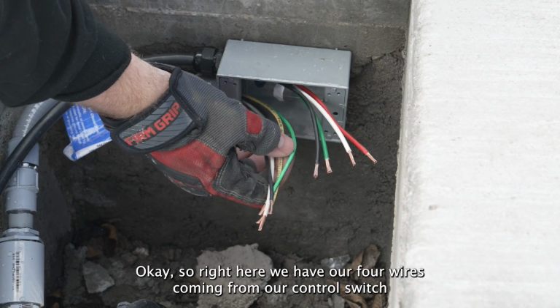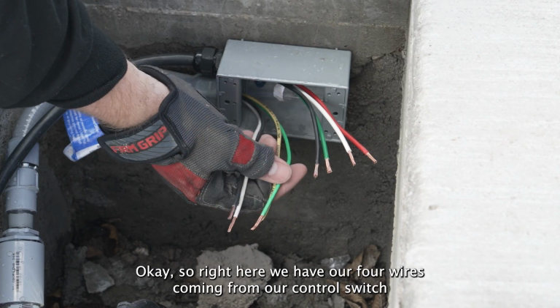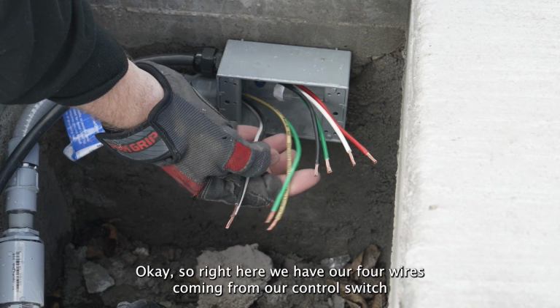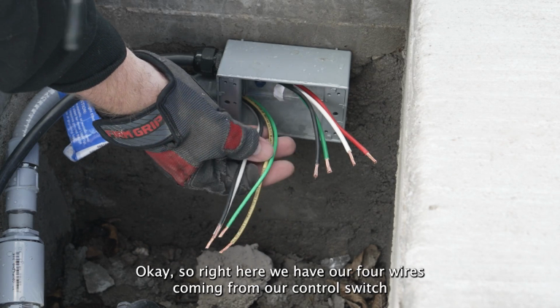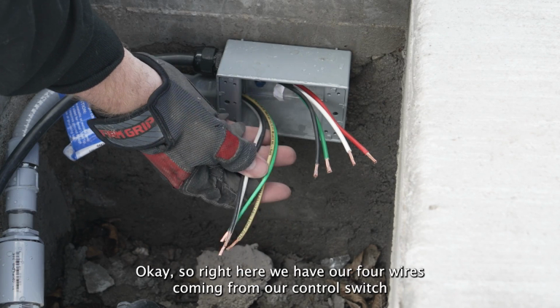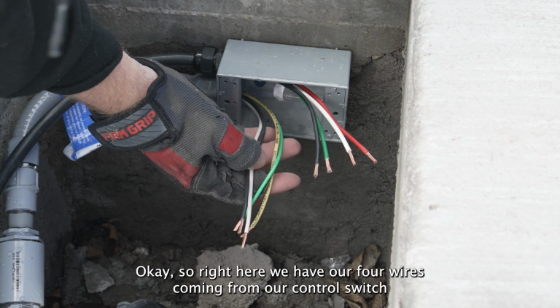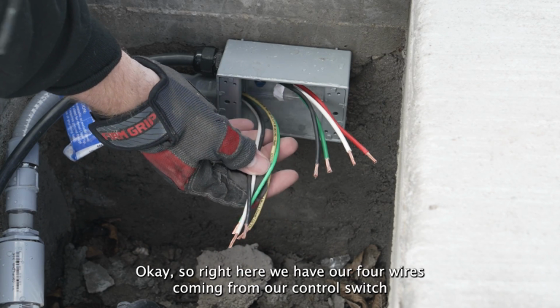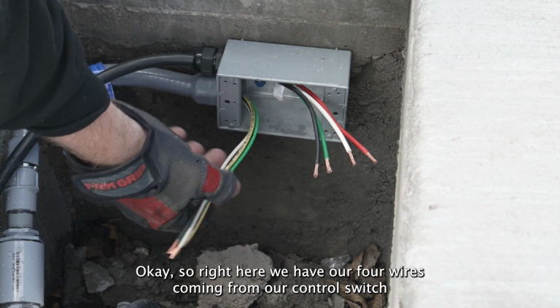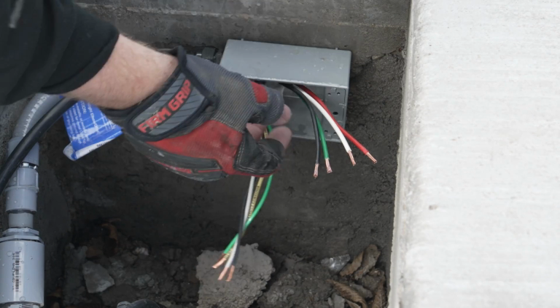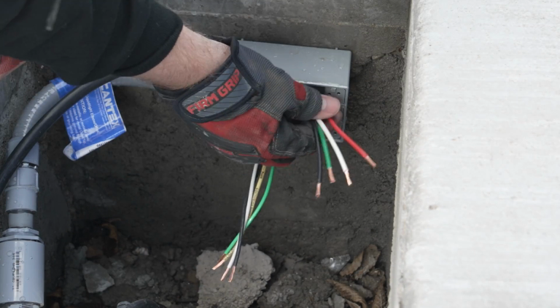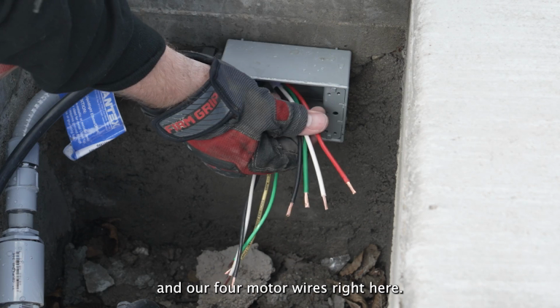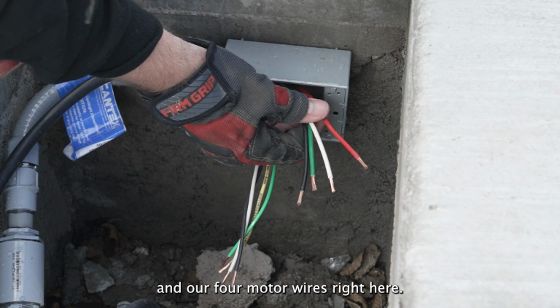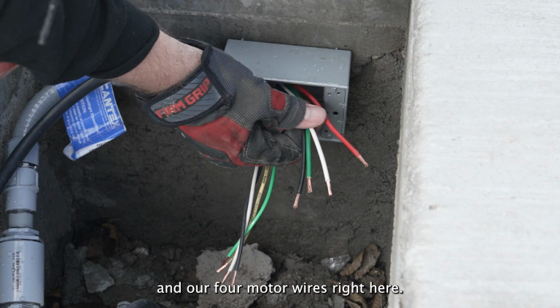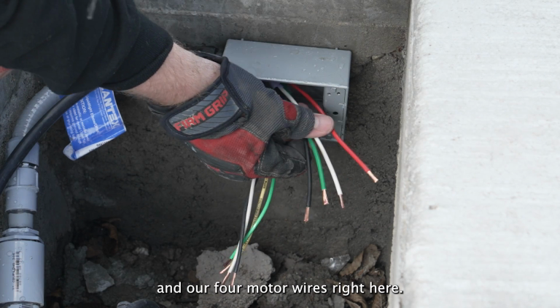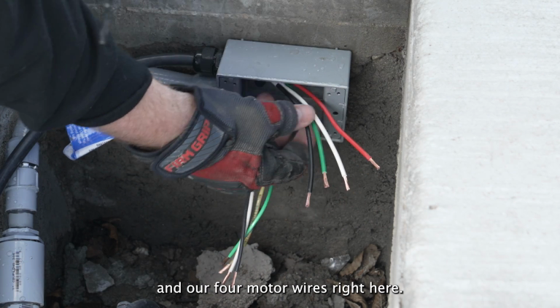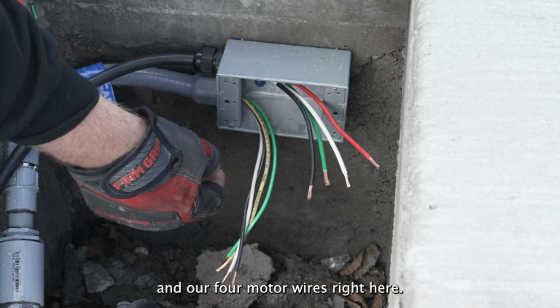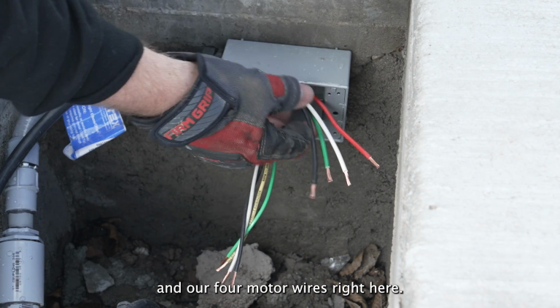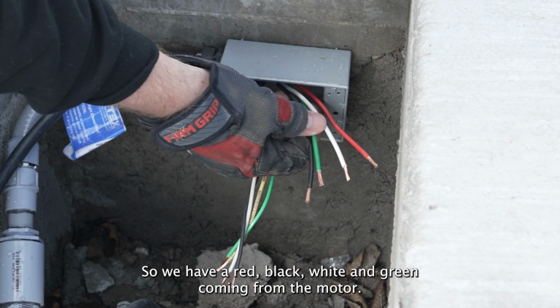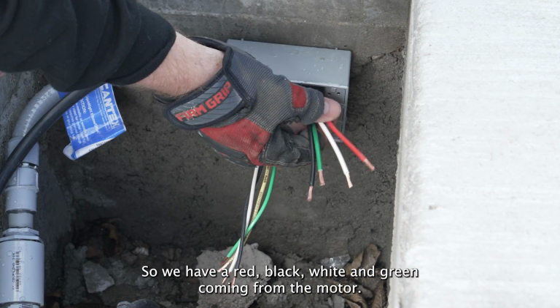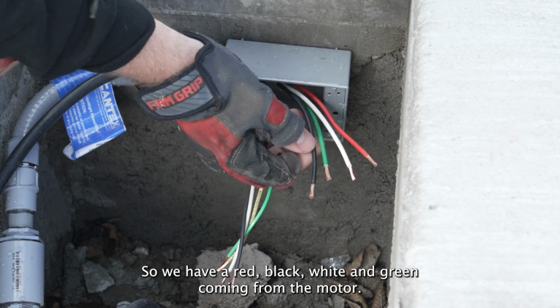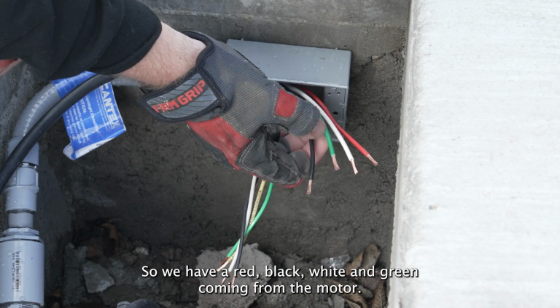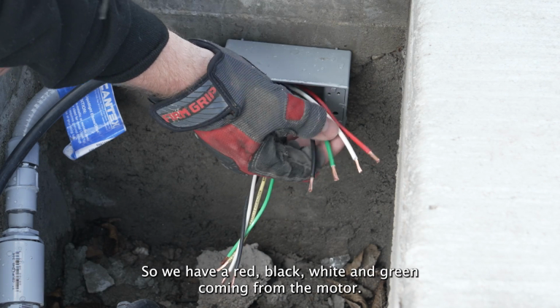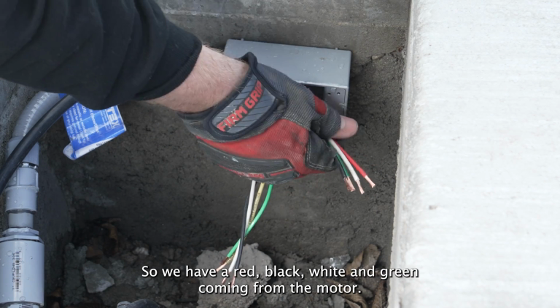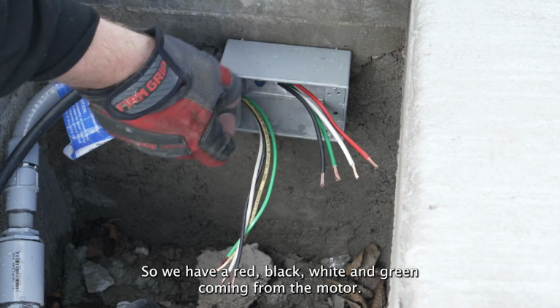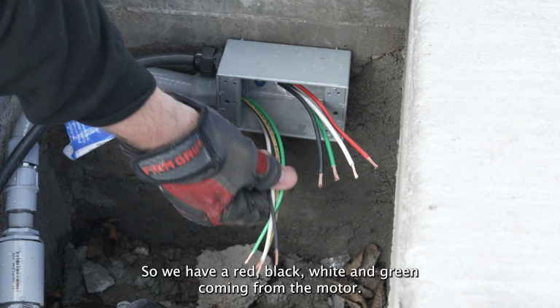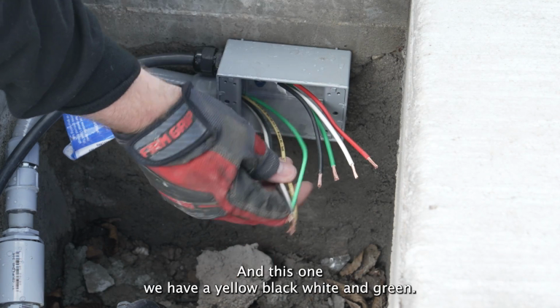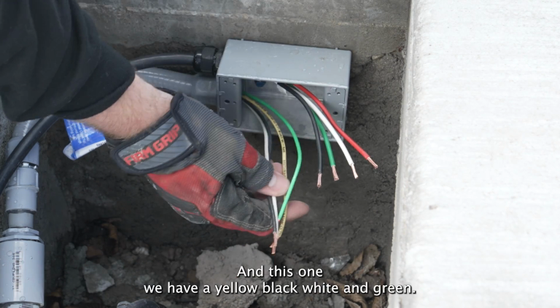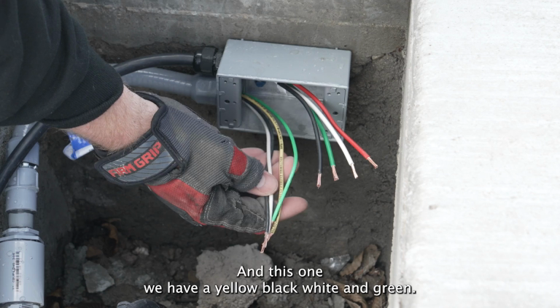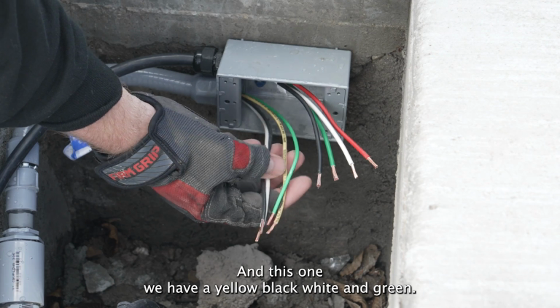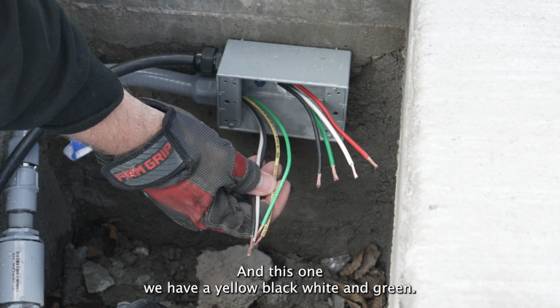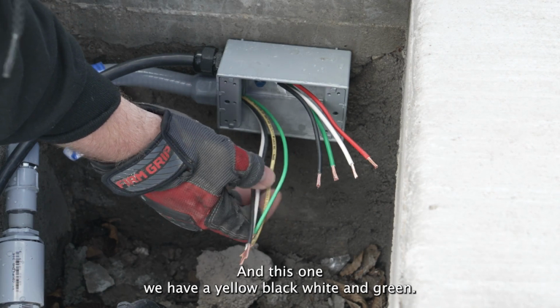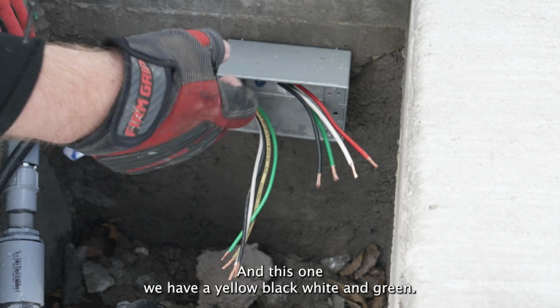Right here, we have our four wires coming from our control switch and our four motor wires right here. We have a red, black, white, and green coming from the motor. This one, we have a yellow, black, white, and green.